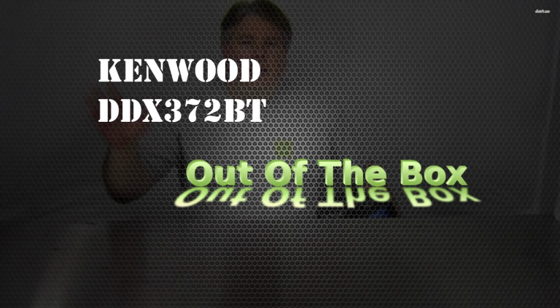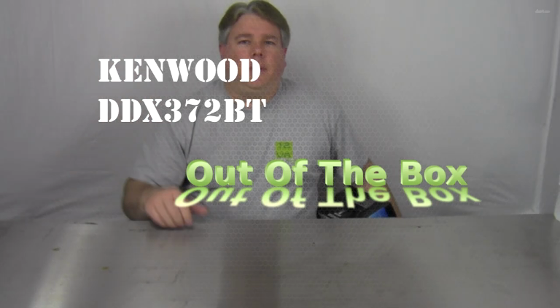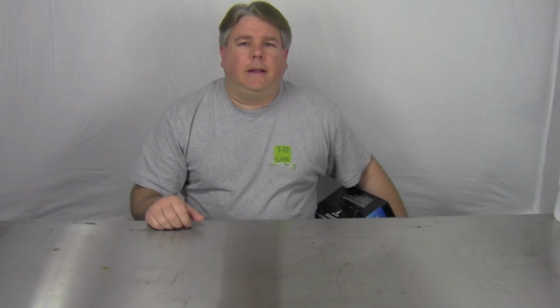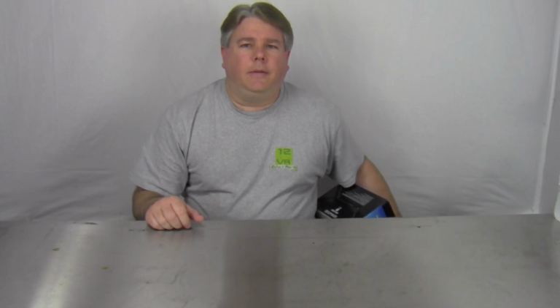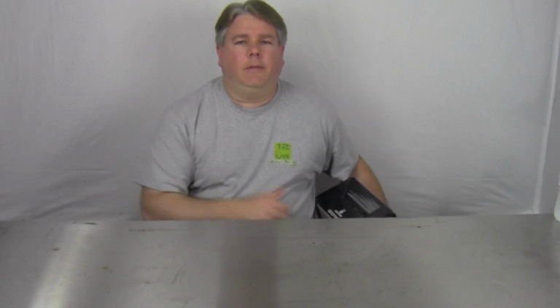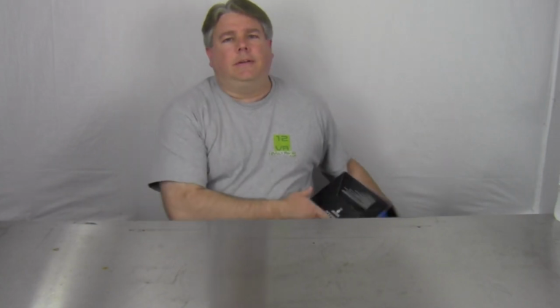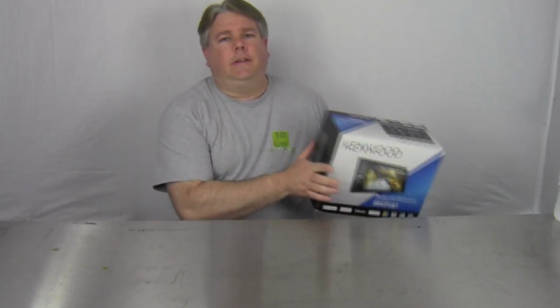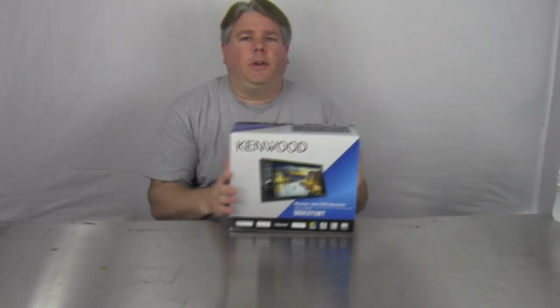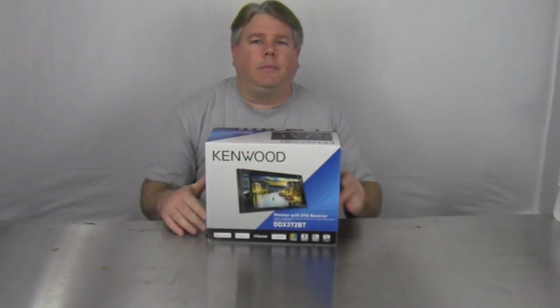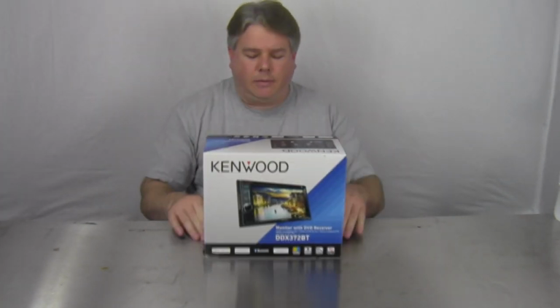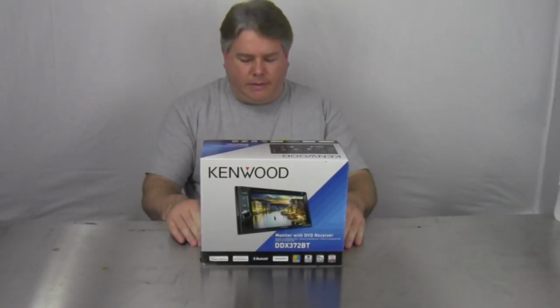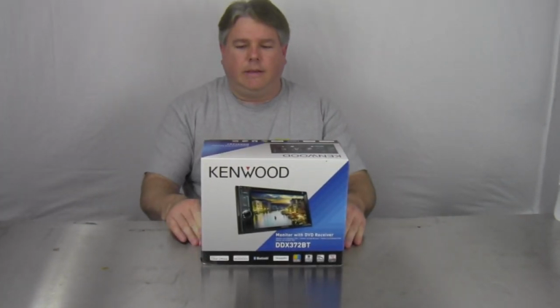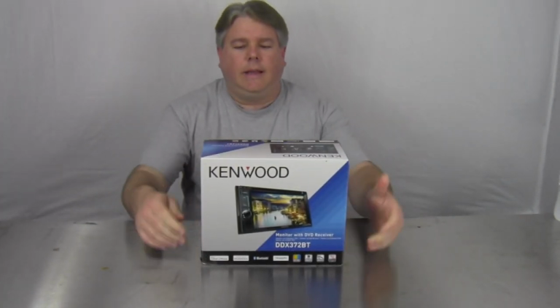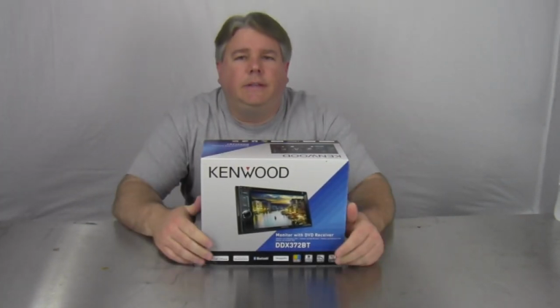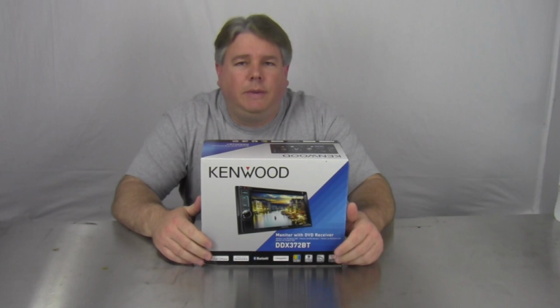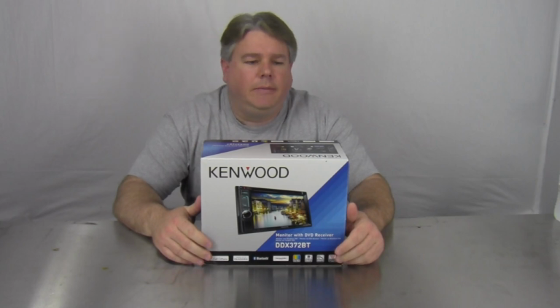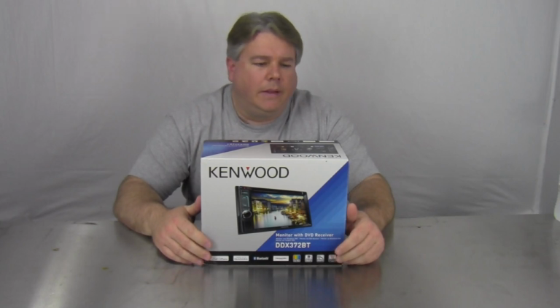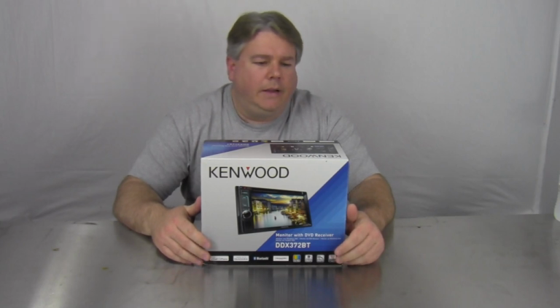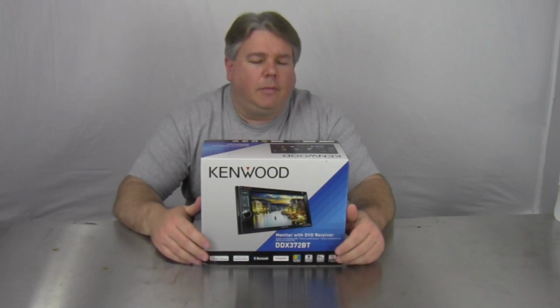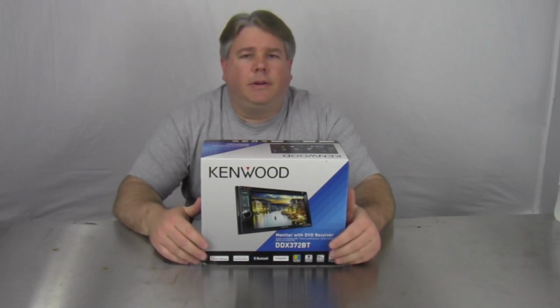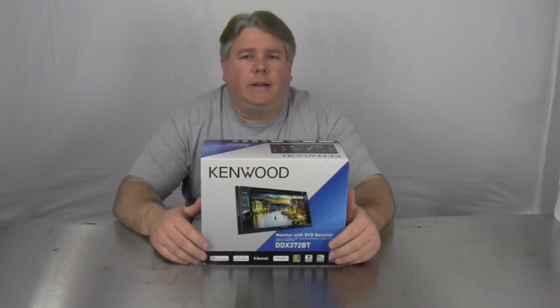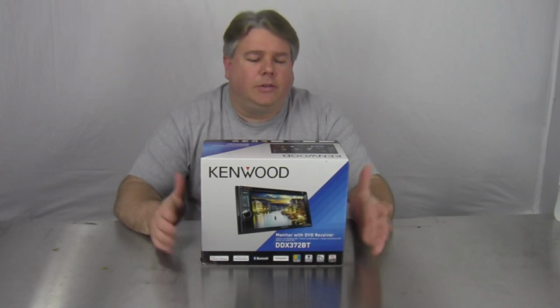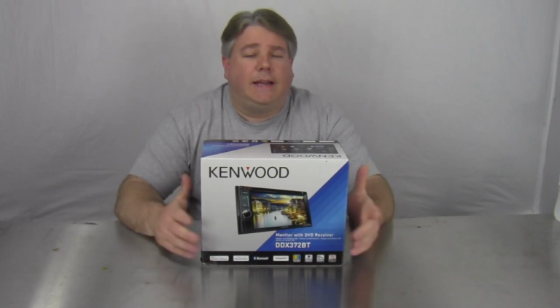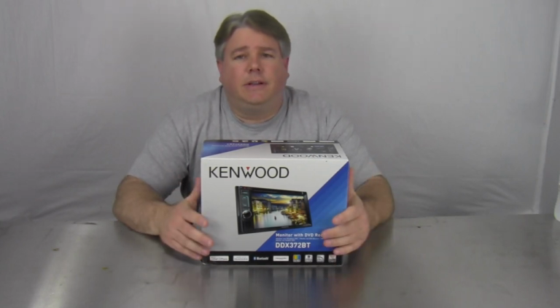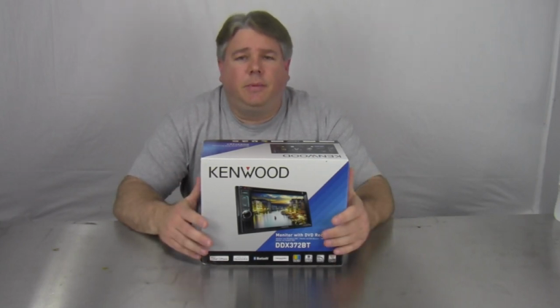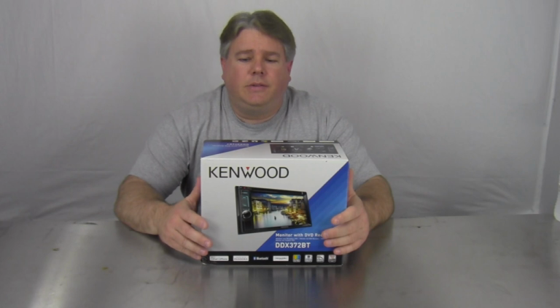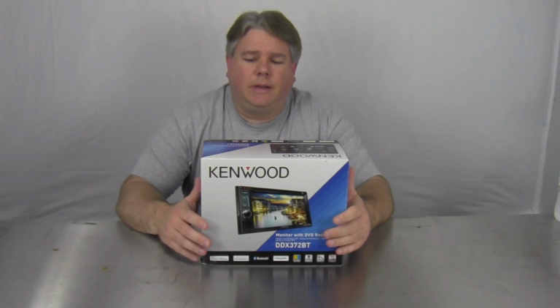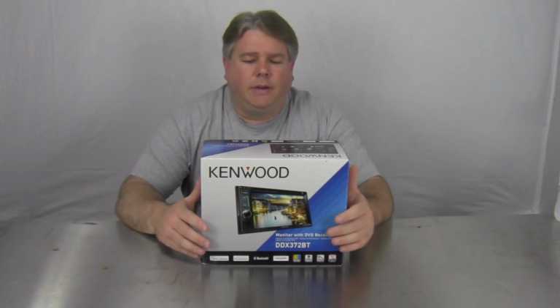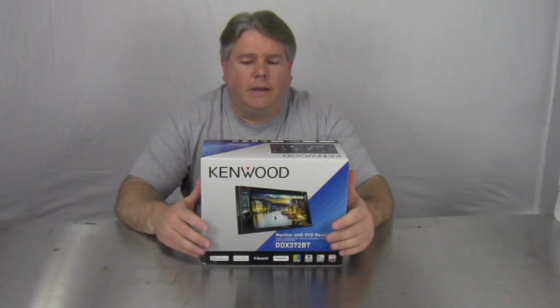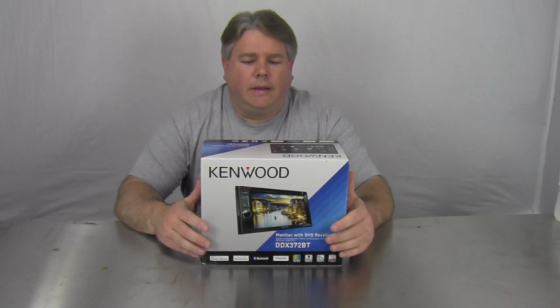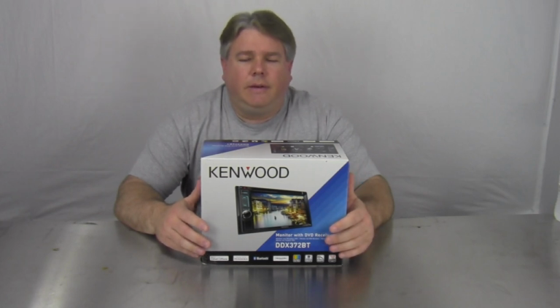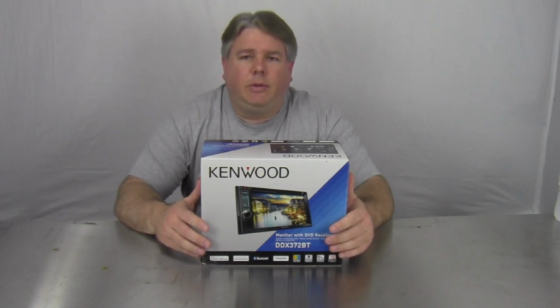Hey everybody, it's Paul here. I've got another radio for you. It's actually a screen radio made by Kenwood — the DDX-372BT. It's a double-DIN screen. The actual screen size is 6.1-inch touchscreen, DVD with Bluetooth.